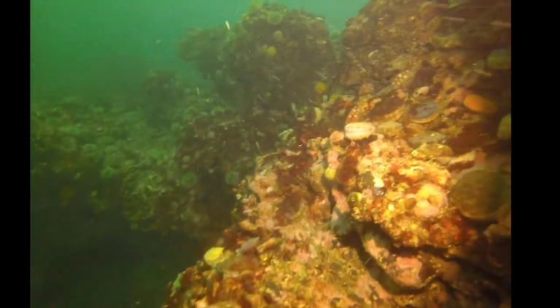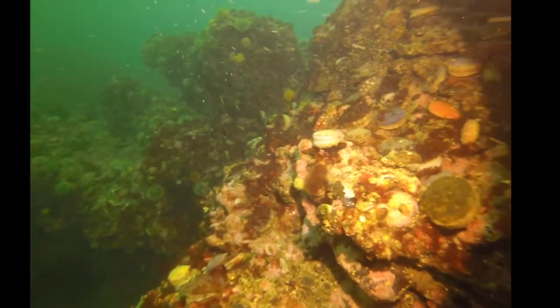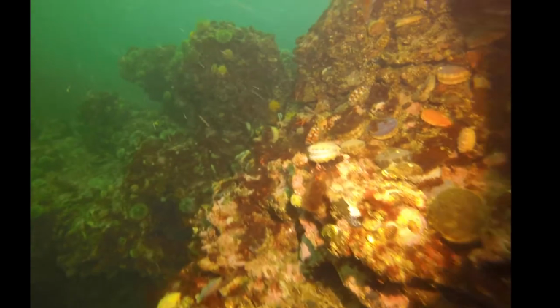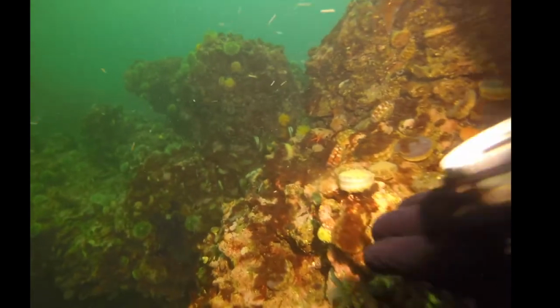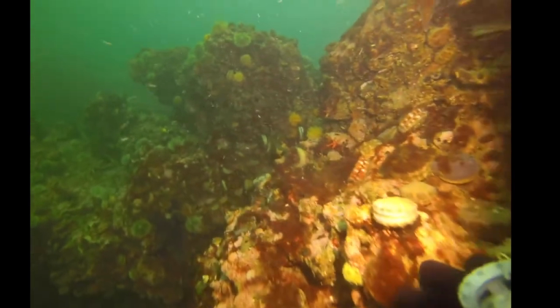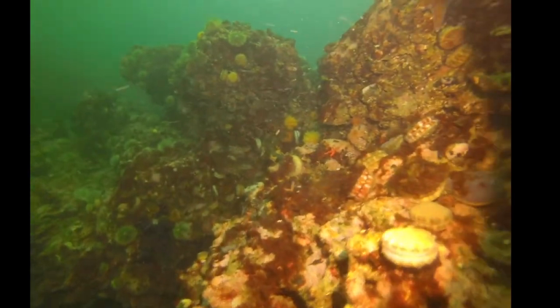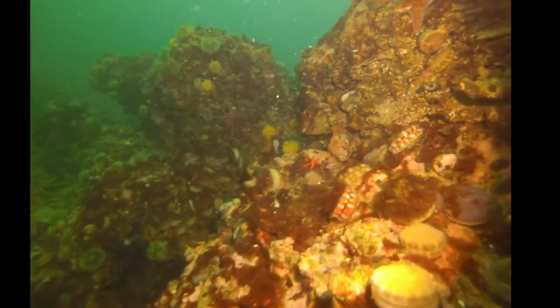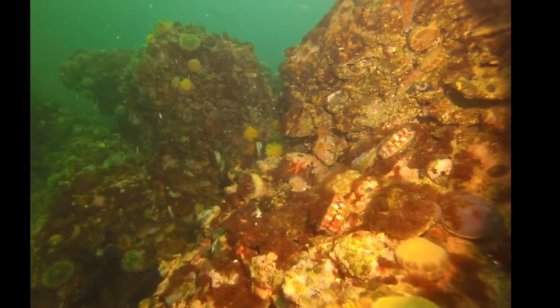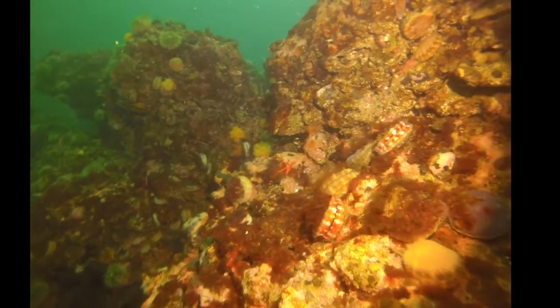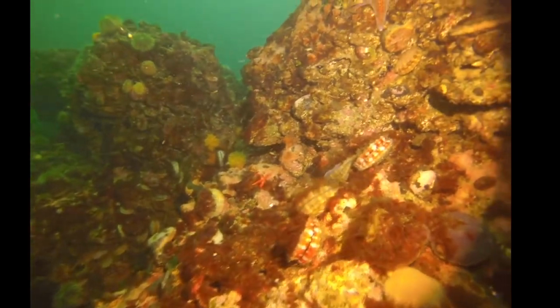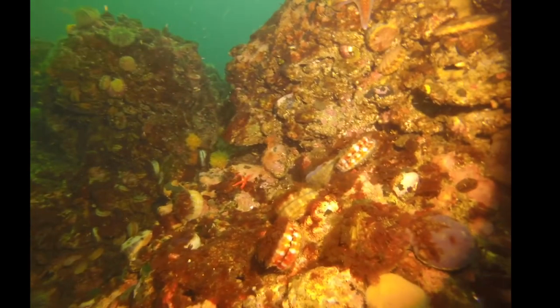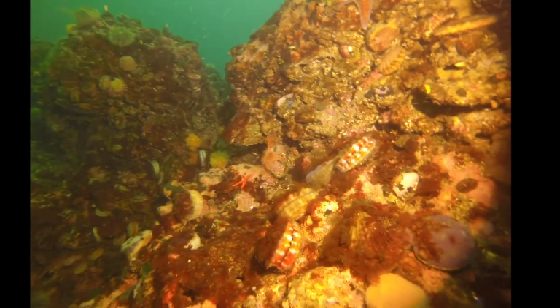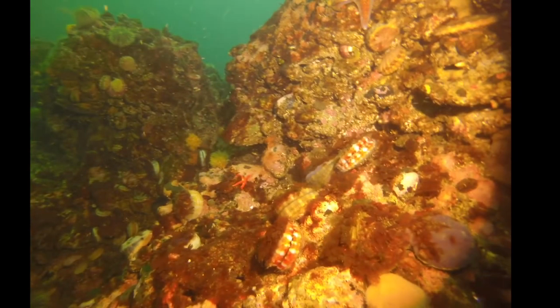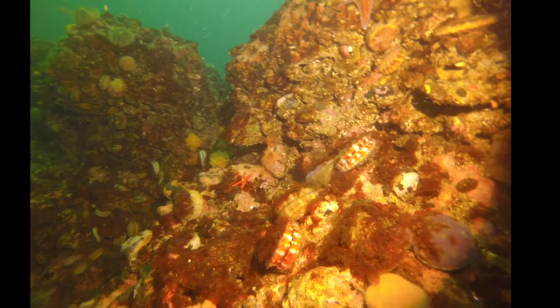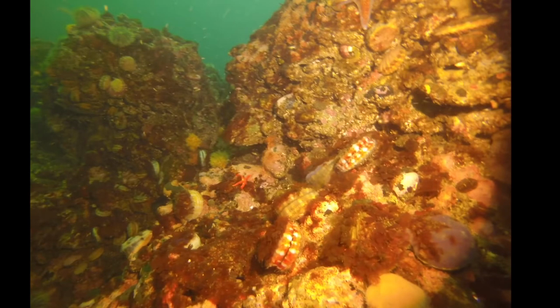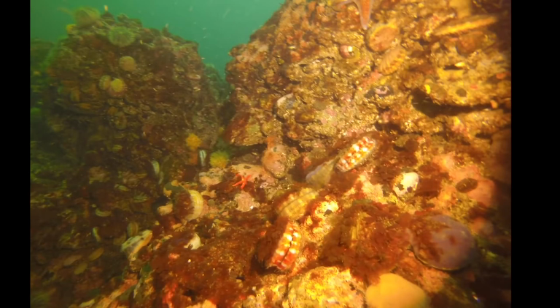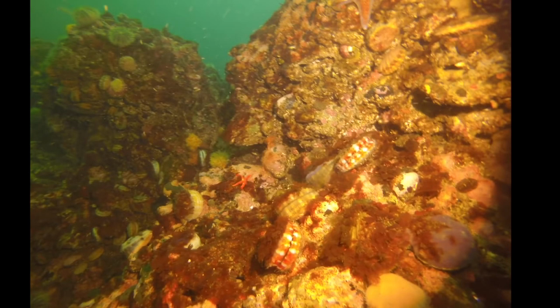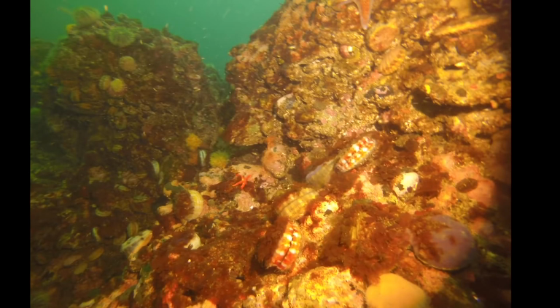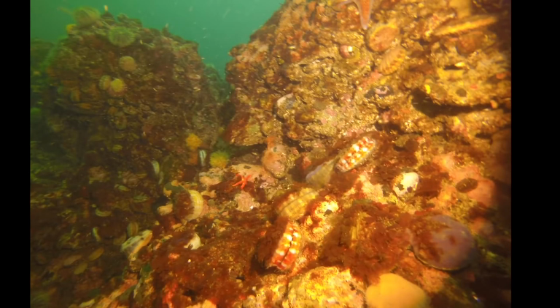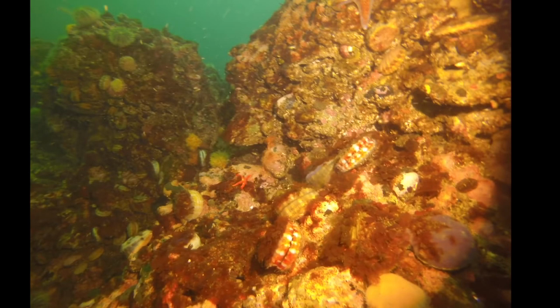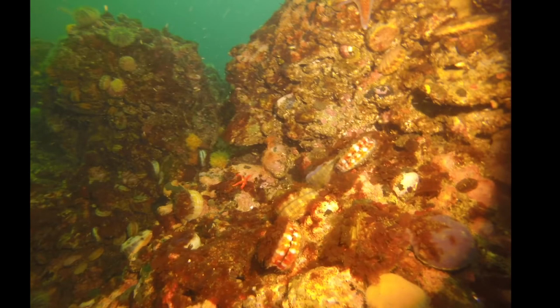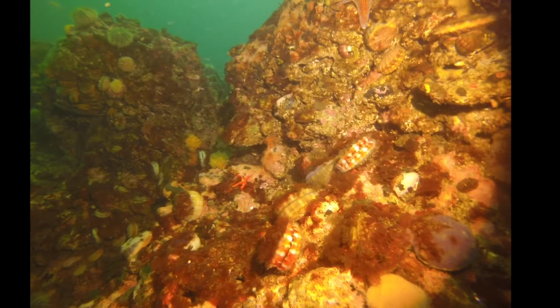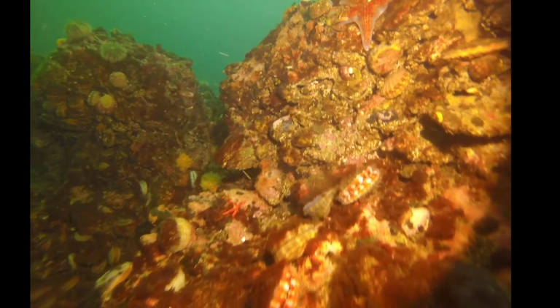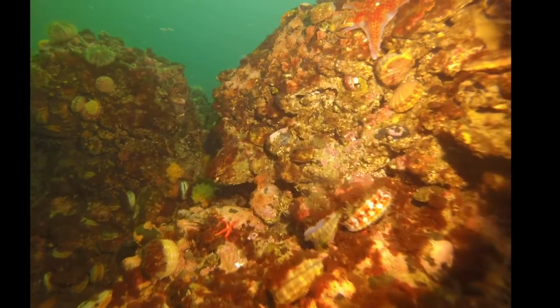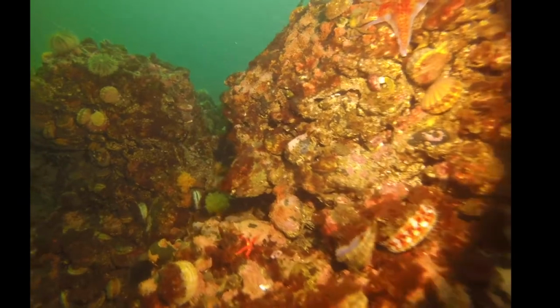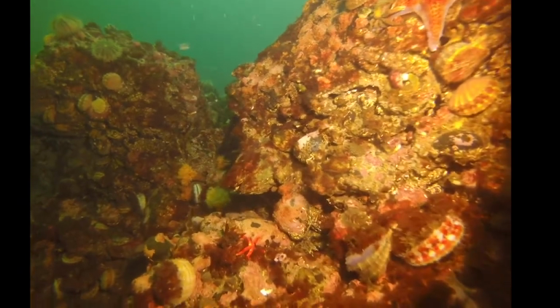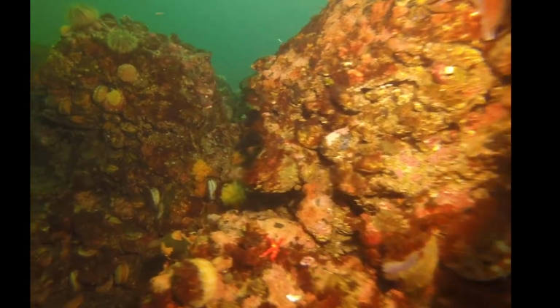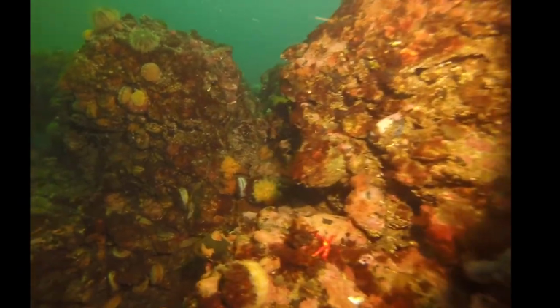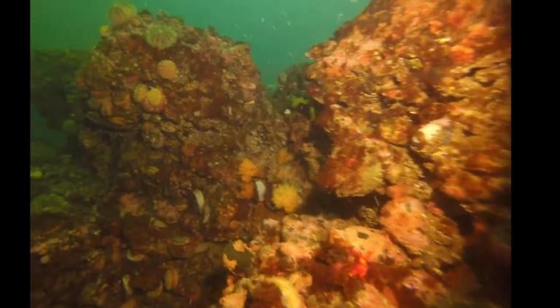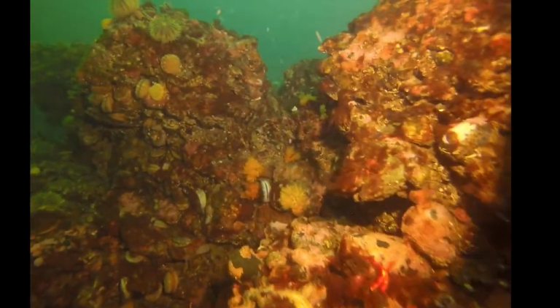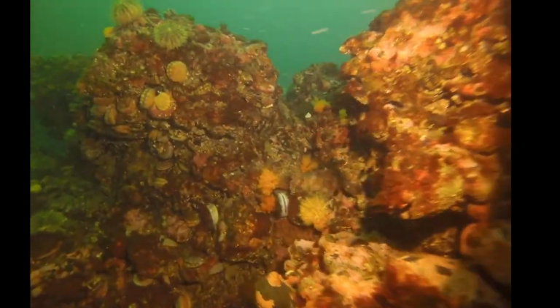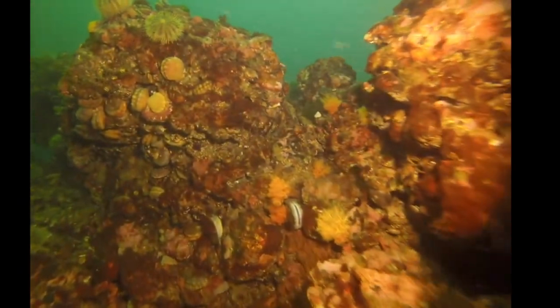We can totally talk about the eyes of scallops because that's something that's just totally weird. All along the margins of their shells they have these little tiny kind of blue-green dots, and those are their eyes. They get more eyes the older they get. I think it just winked at you all.